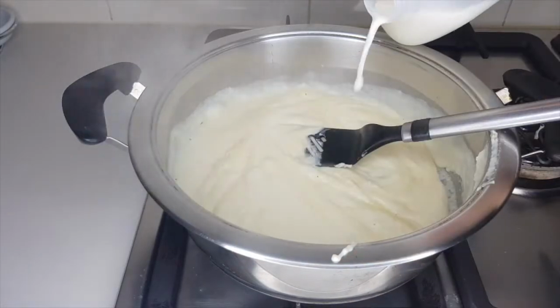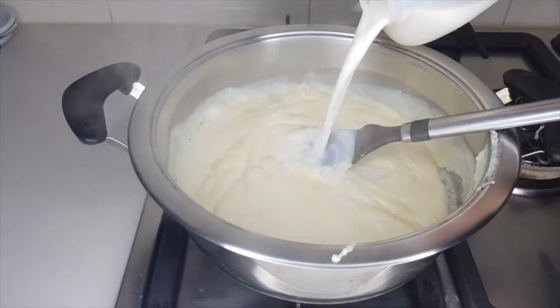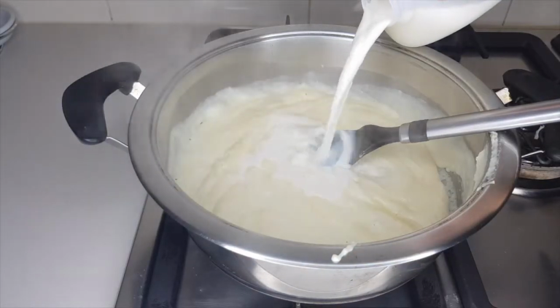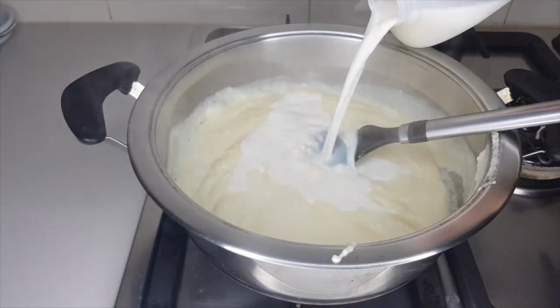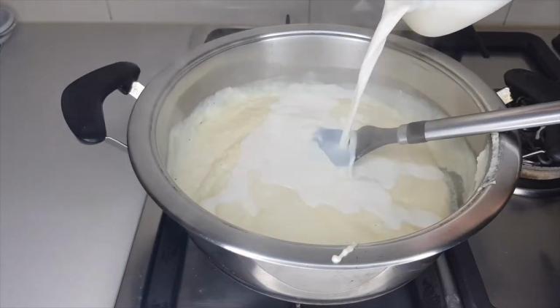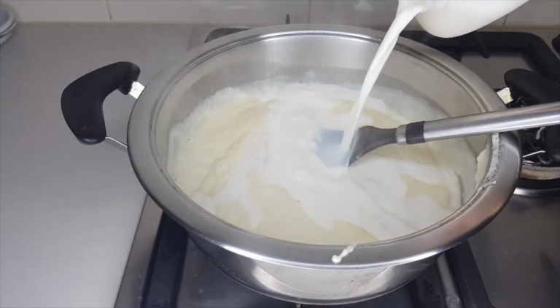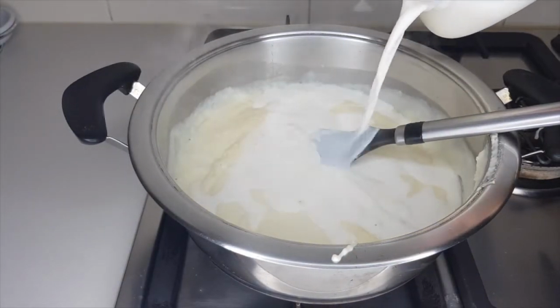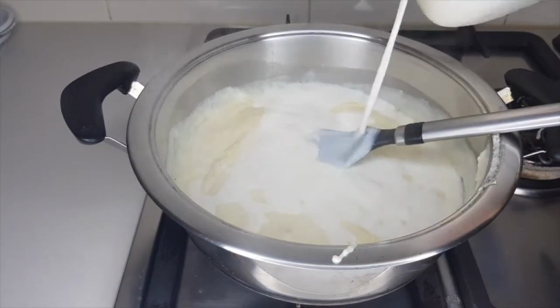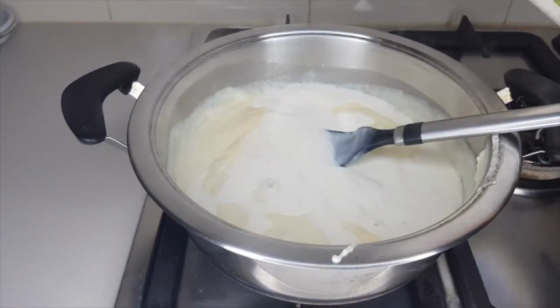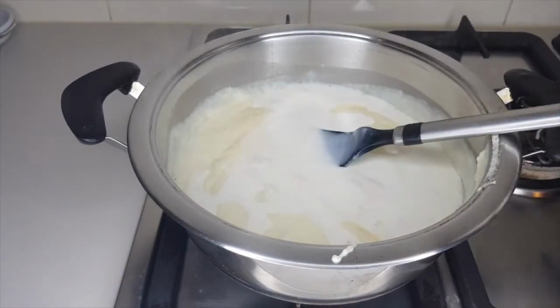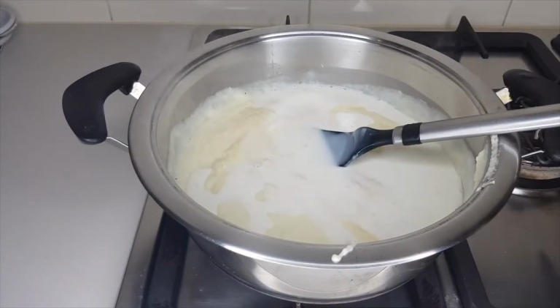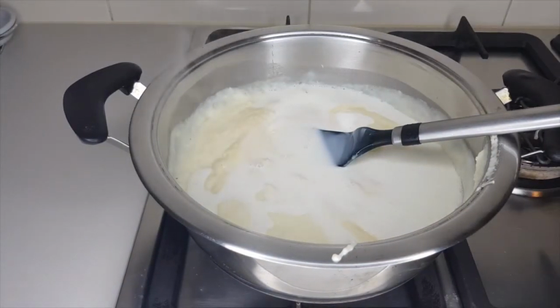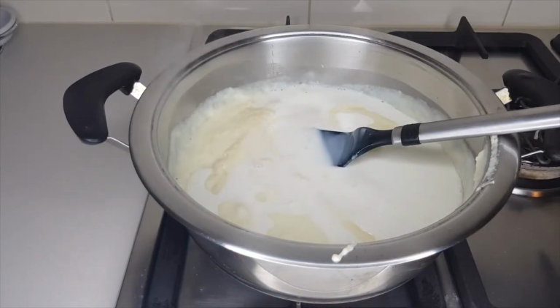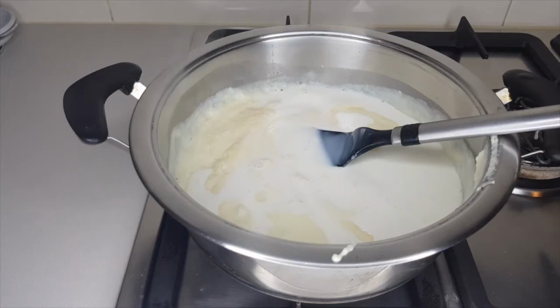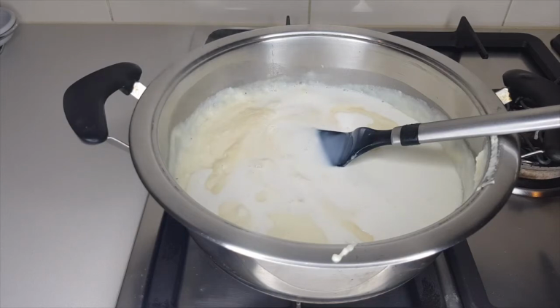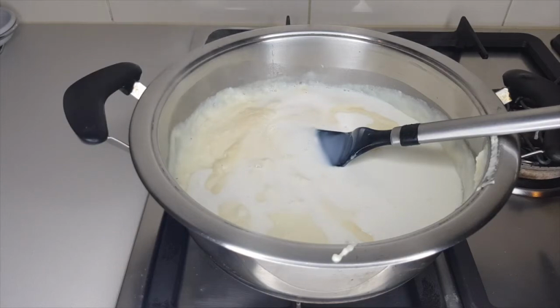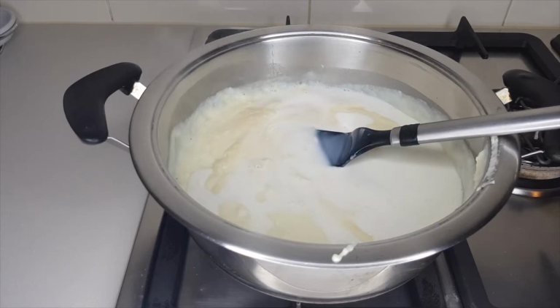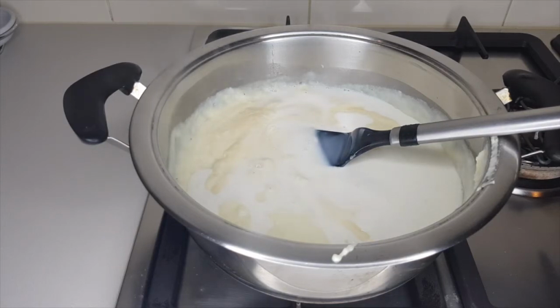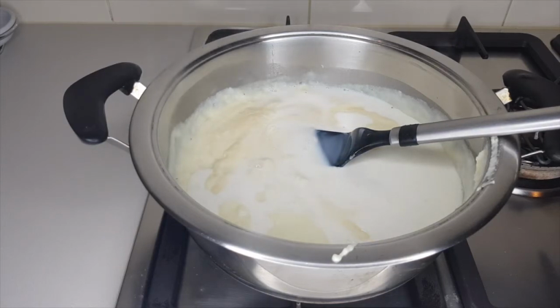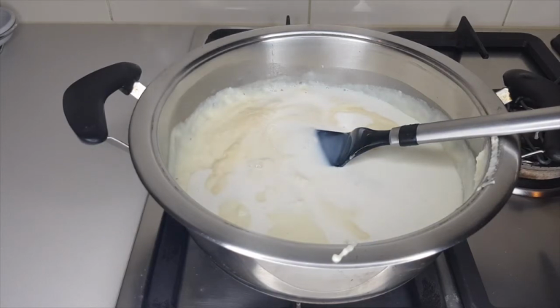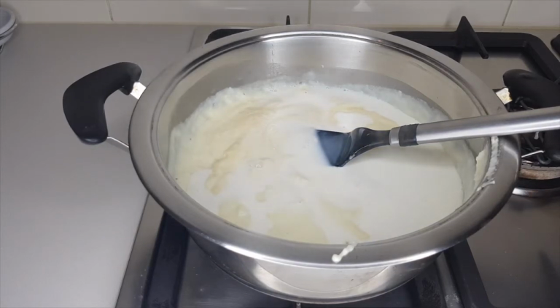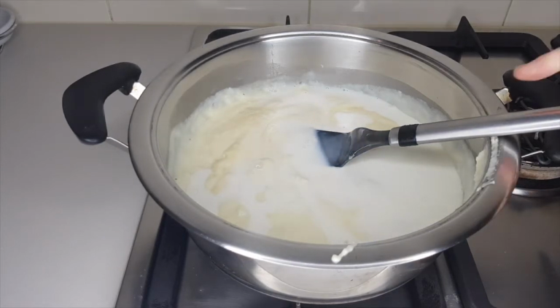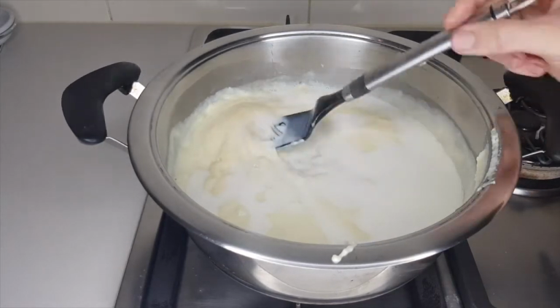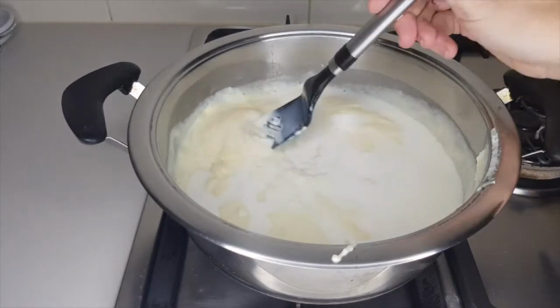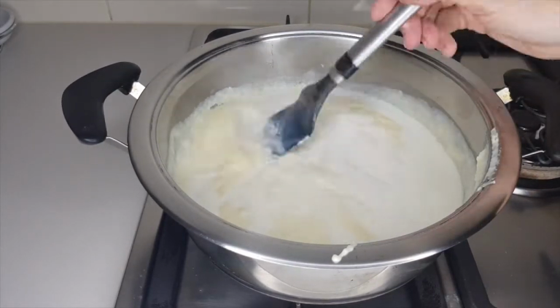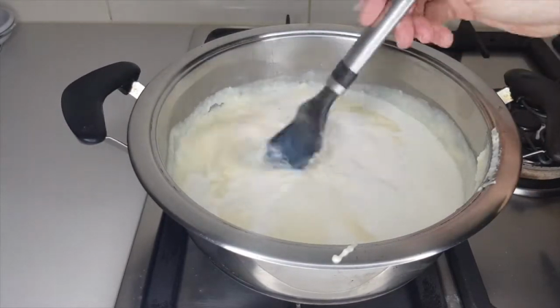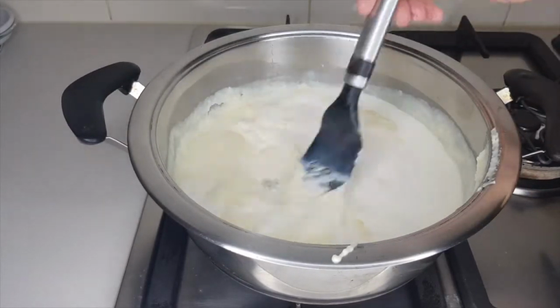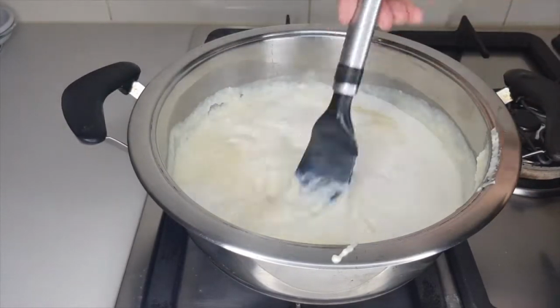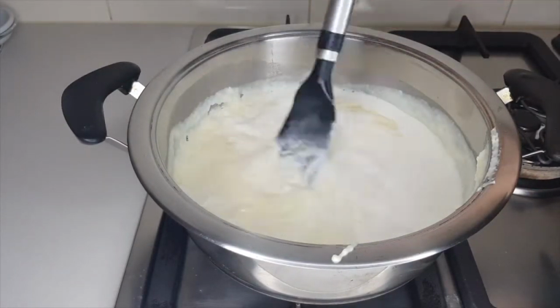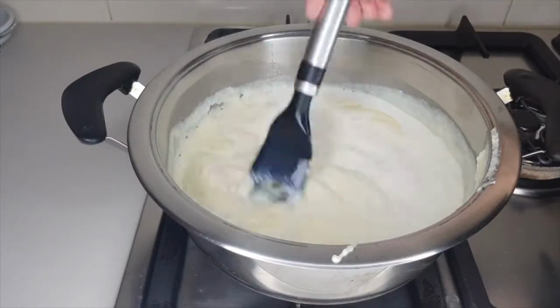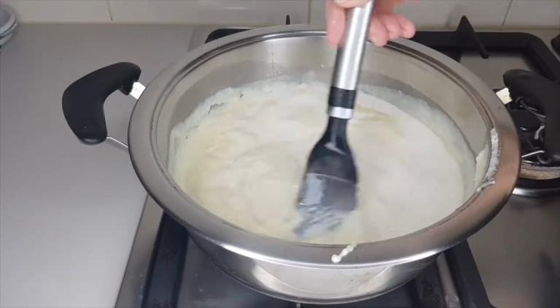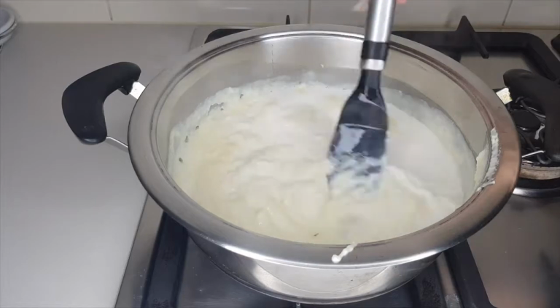If you see the sauce drying out, turn your burner down a little lower and add a bit of milk, then keep whisking to make sure it's all combined.